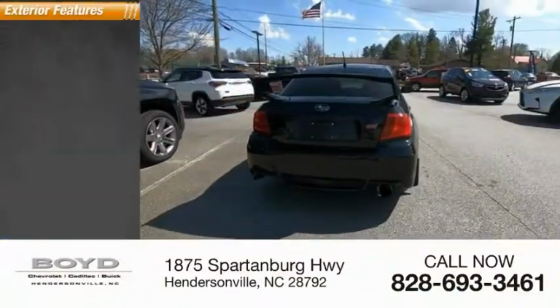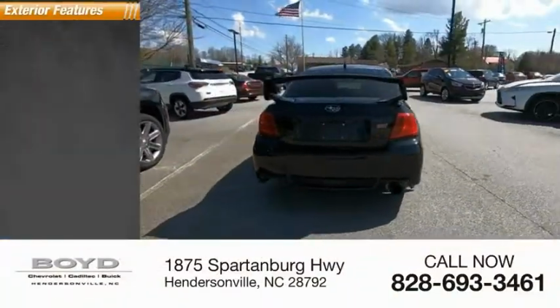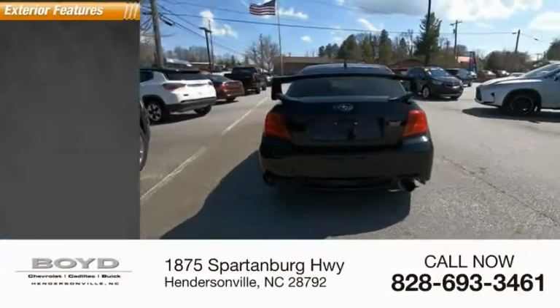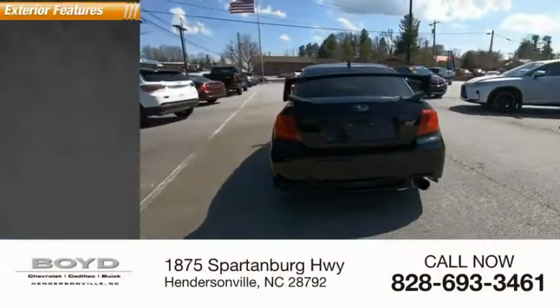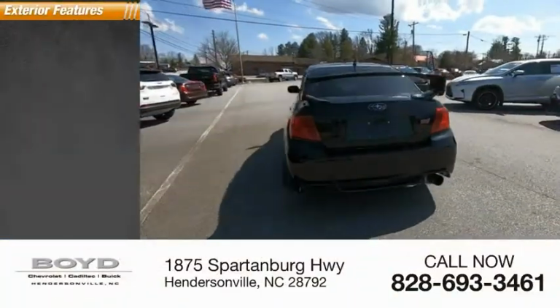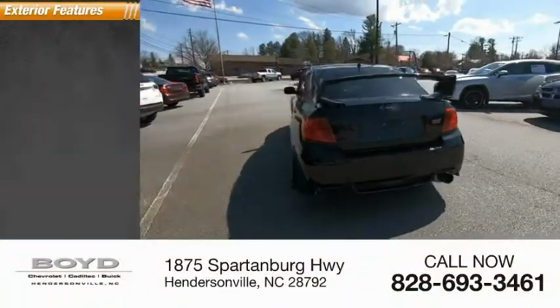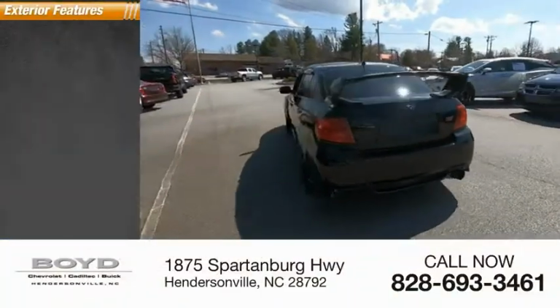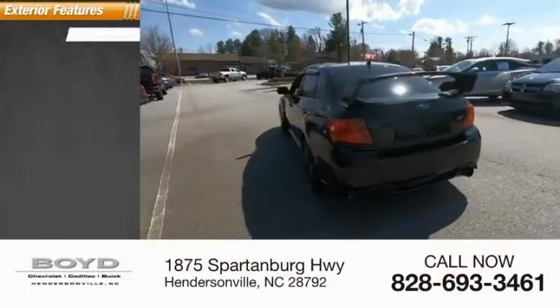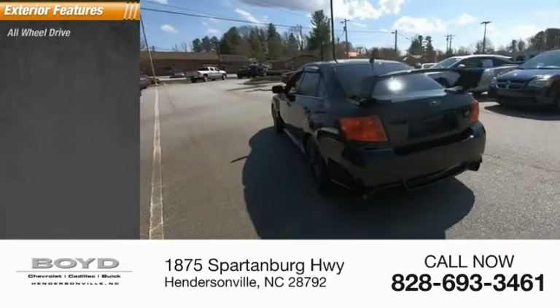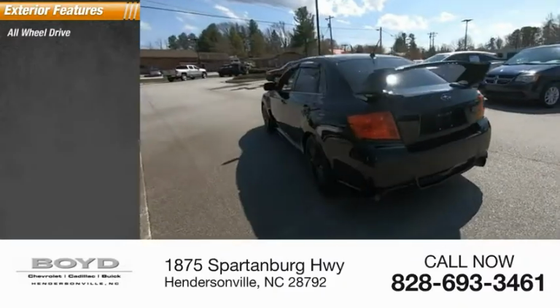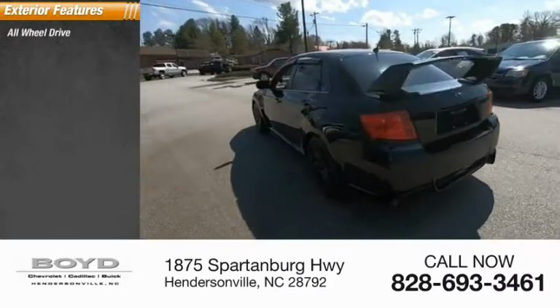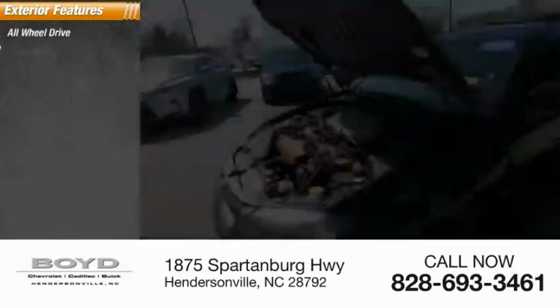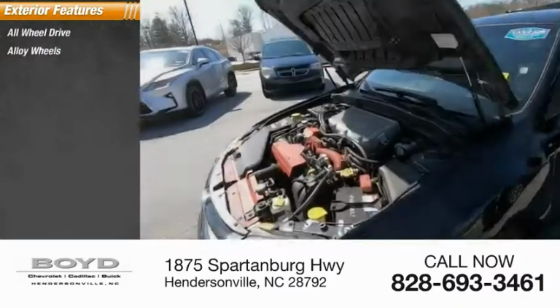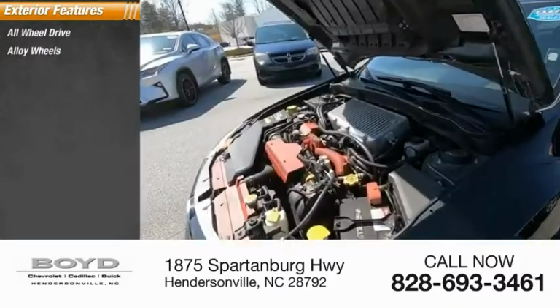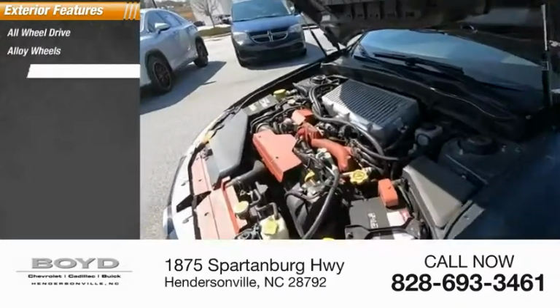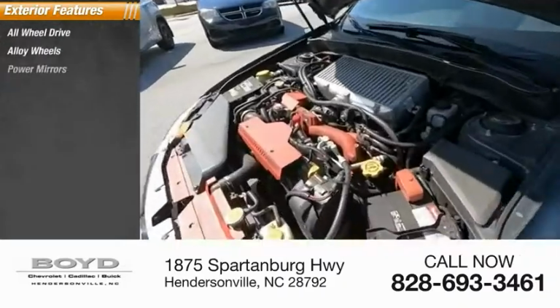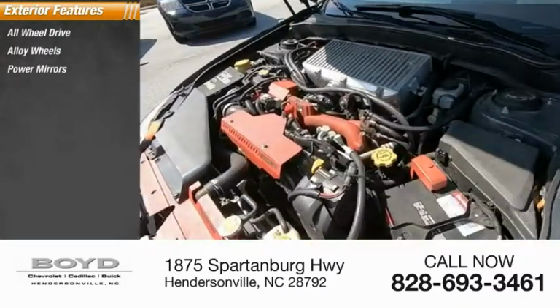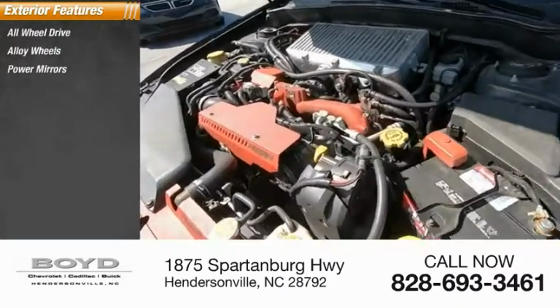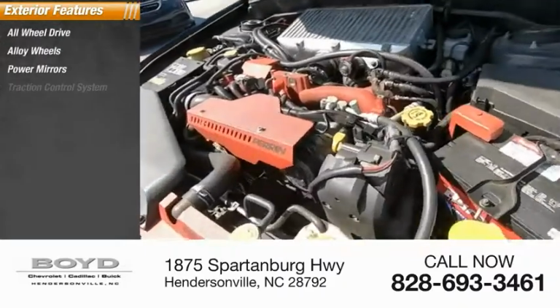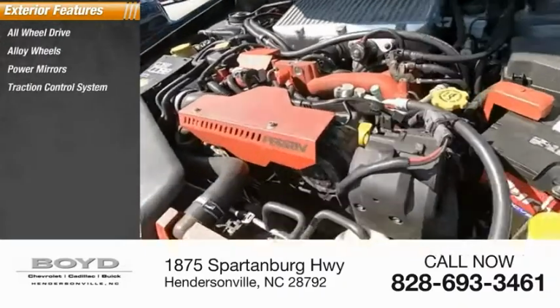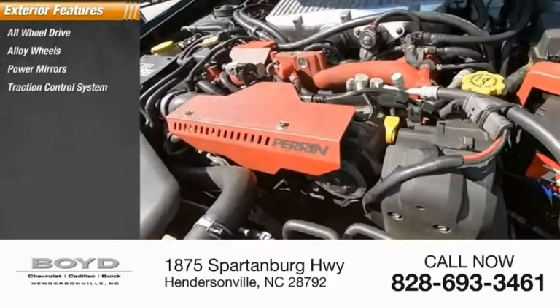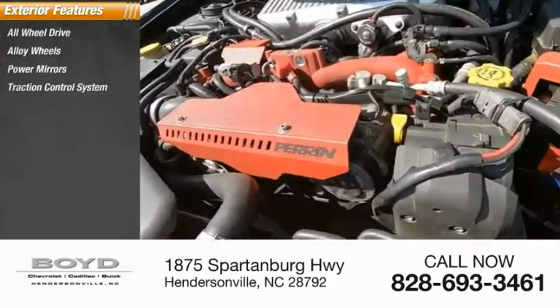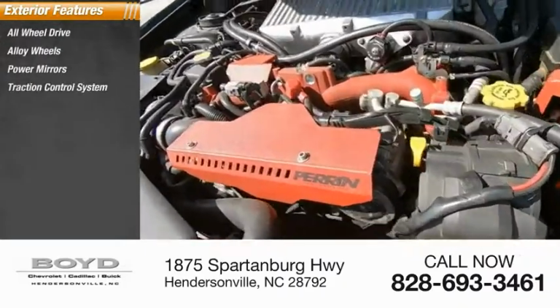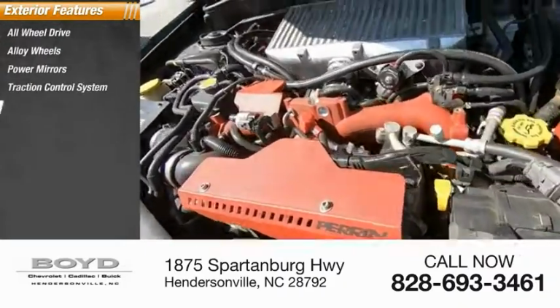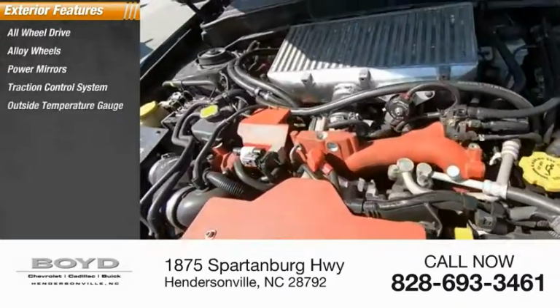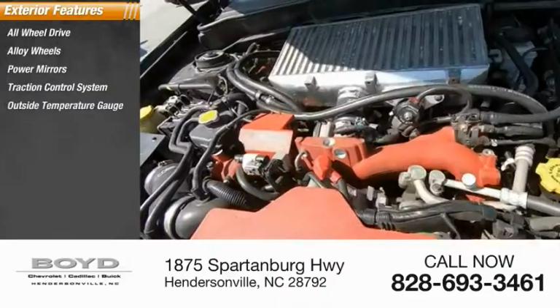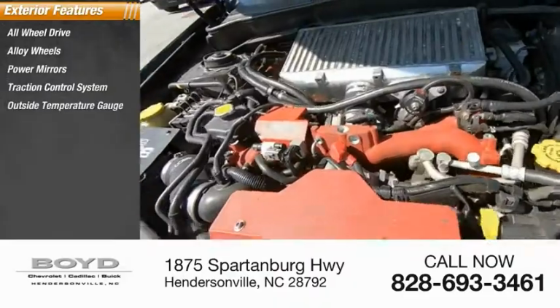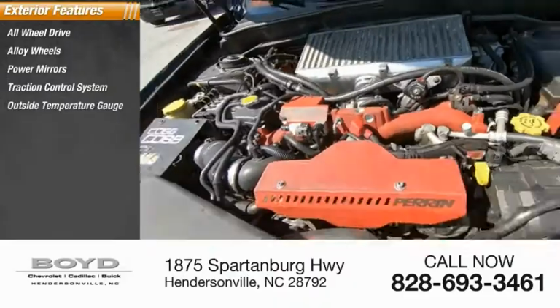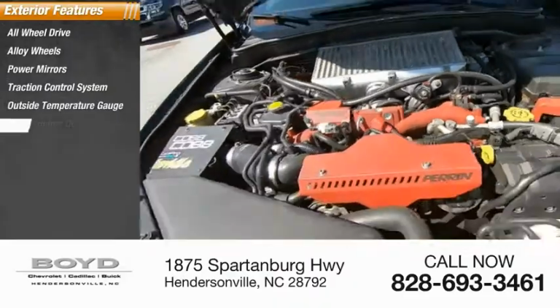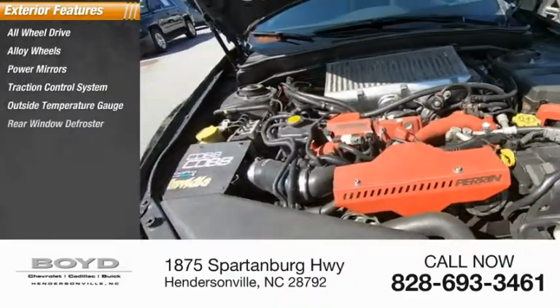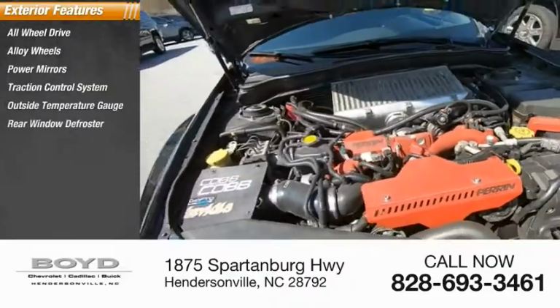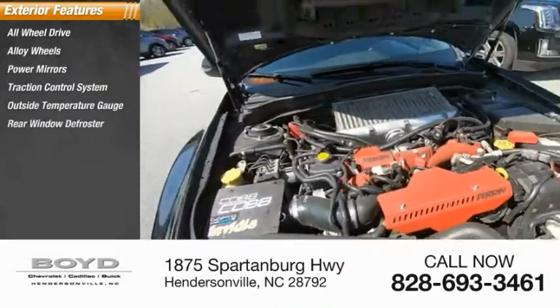Here are some of this vehicle's great options: all-wheel drive, alloy wheels, power mirrors, traction control system, outside temperature gauge, and rear window defroster.